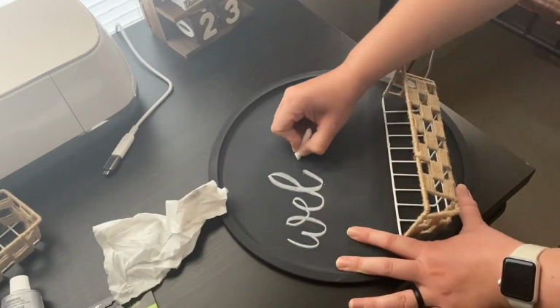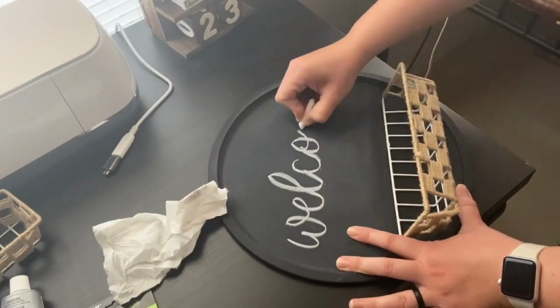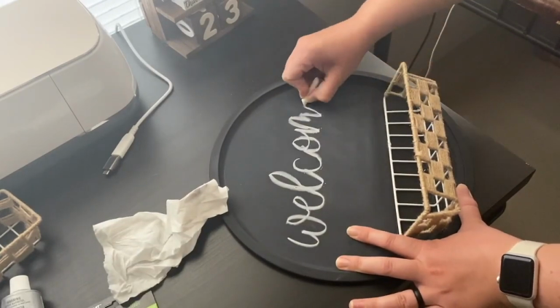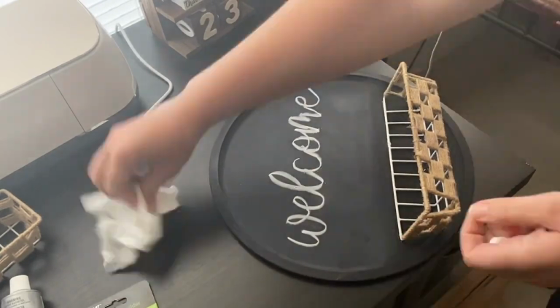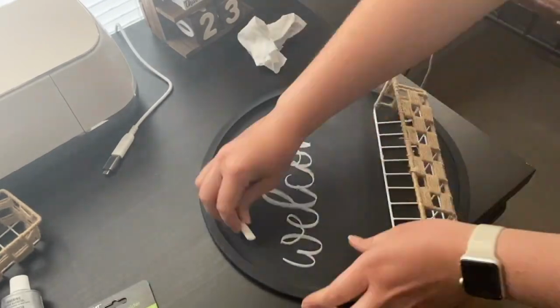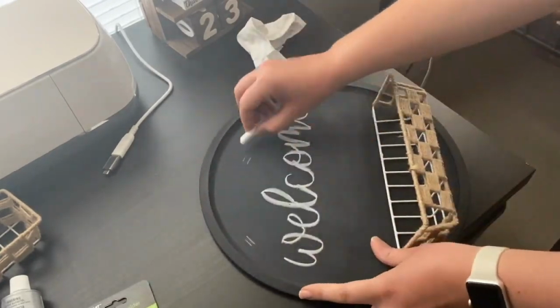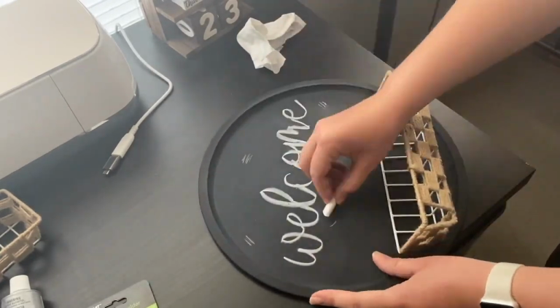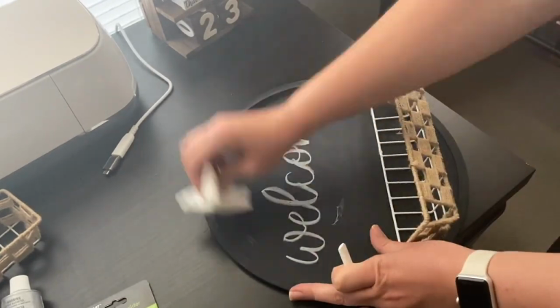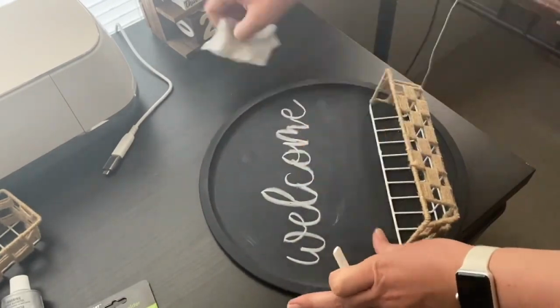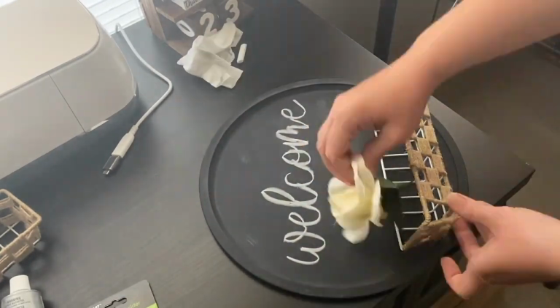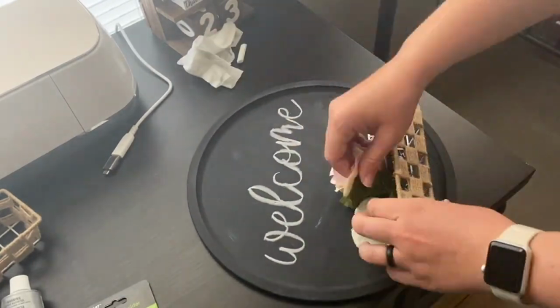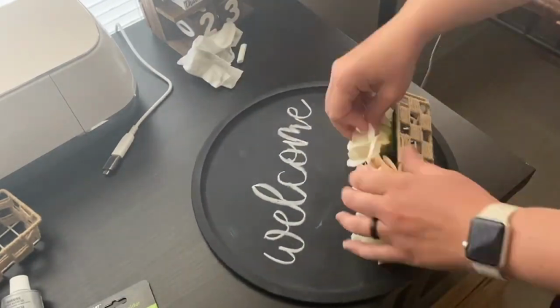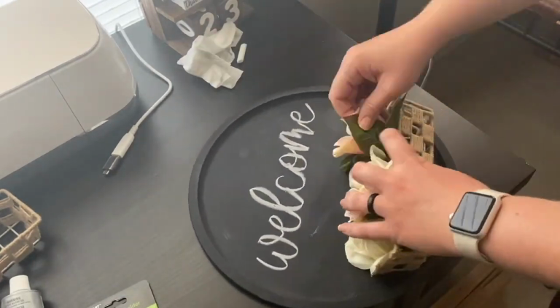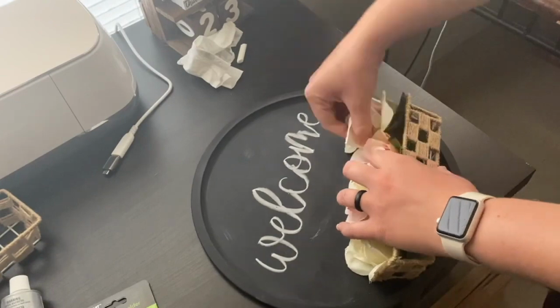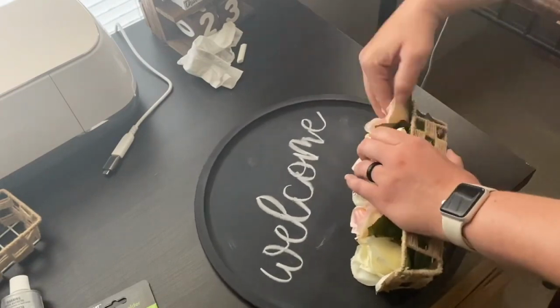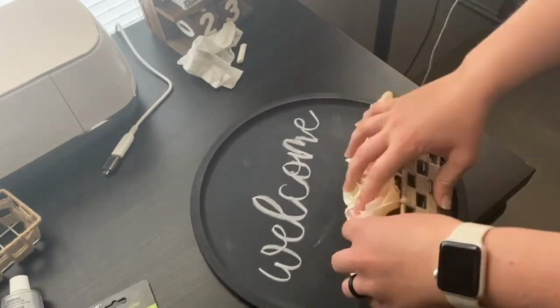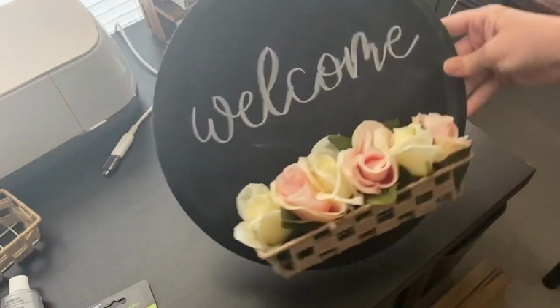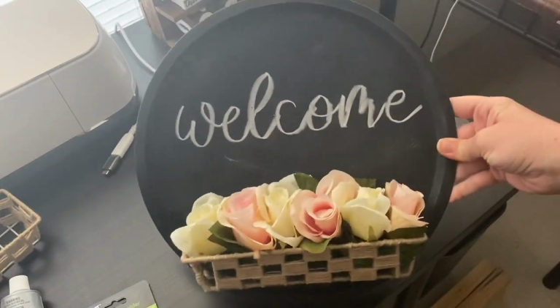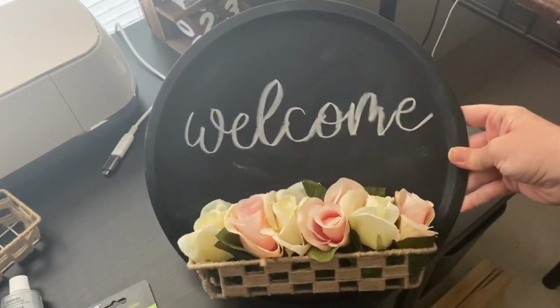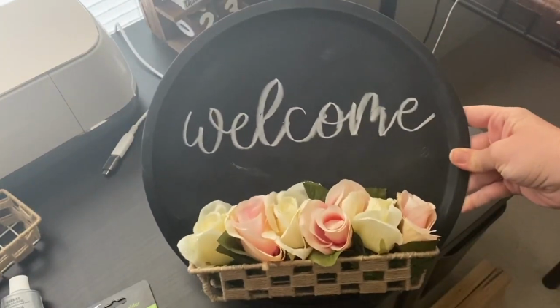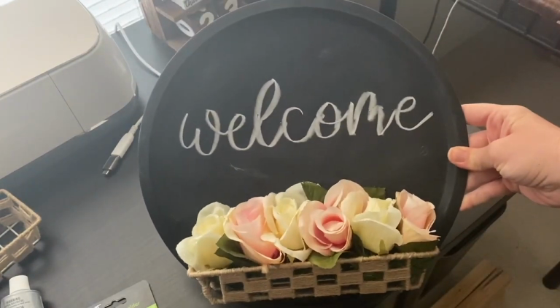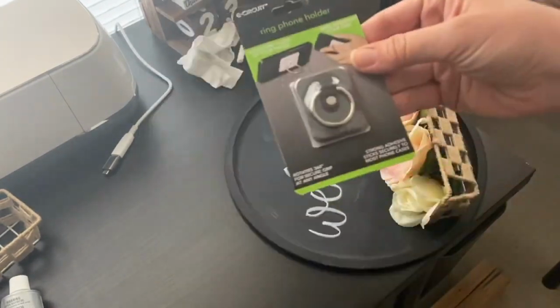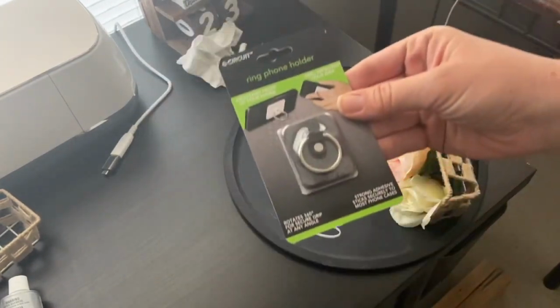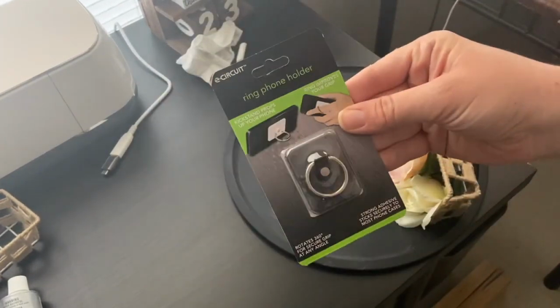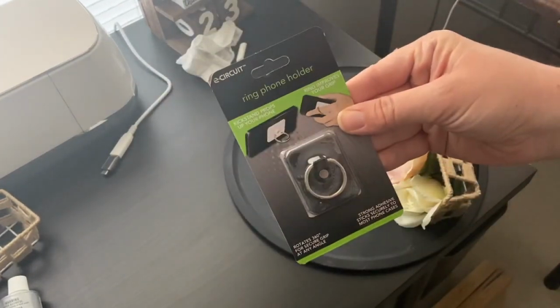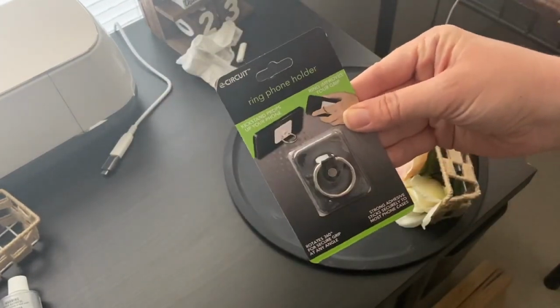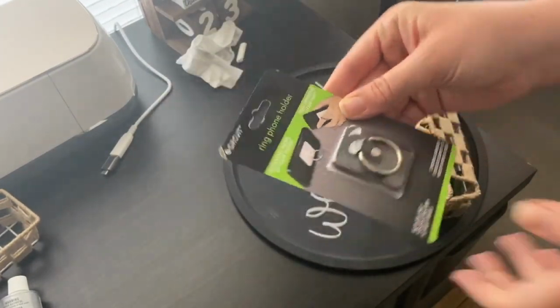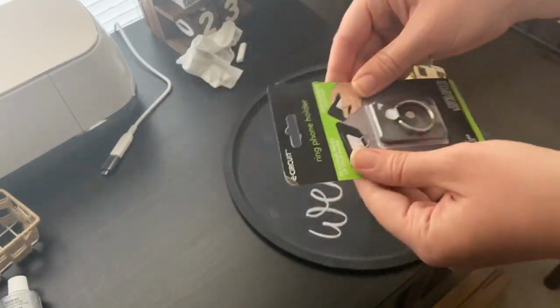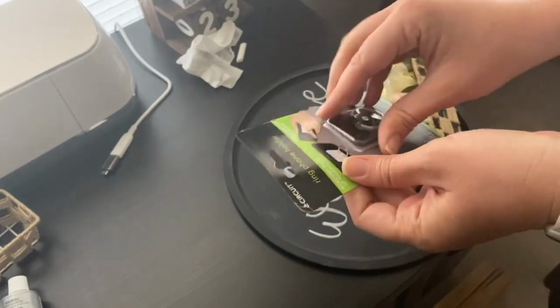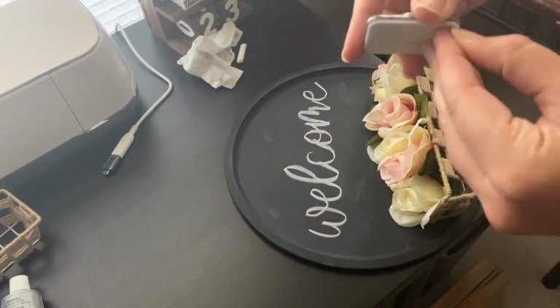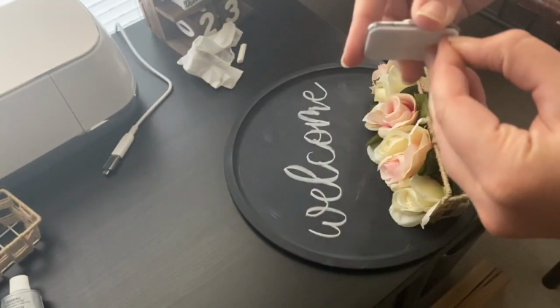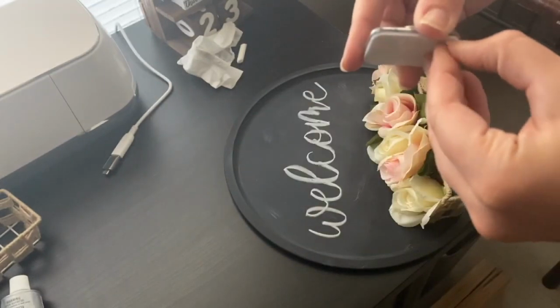The next day, I filled the basket with our wedding roses, created a little chalkboard message, and used a ring phone holder from the Dollar Tree to stick to the back so that the sign could easily be hung.